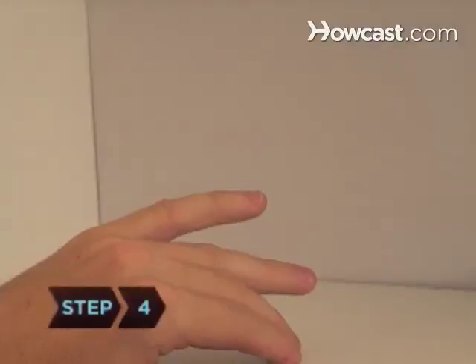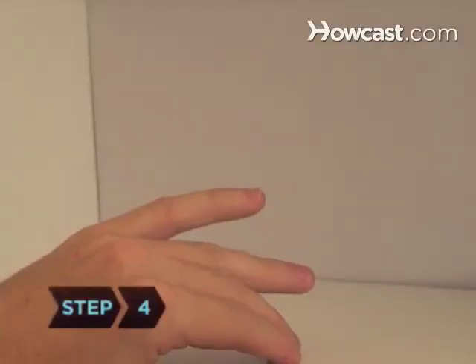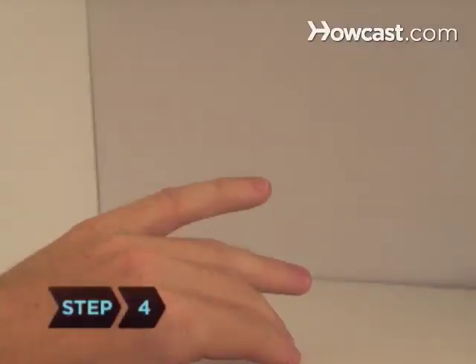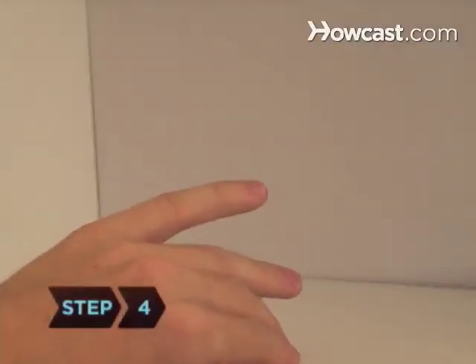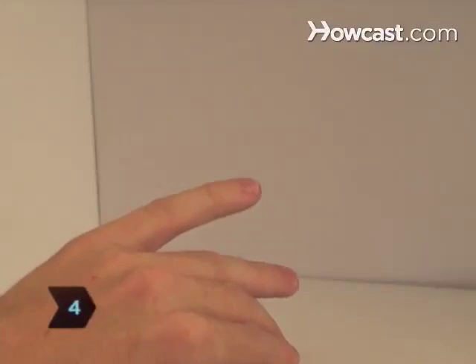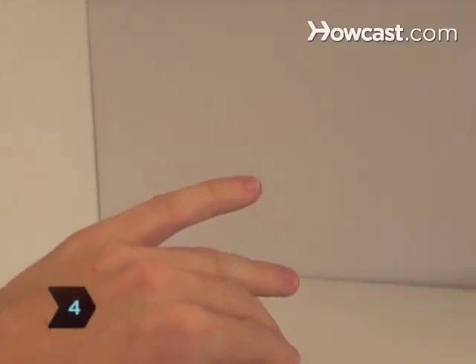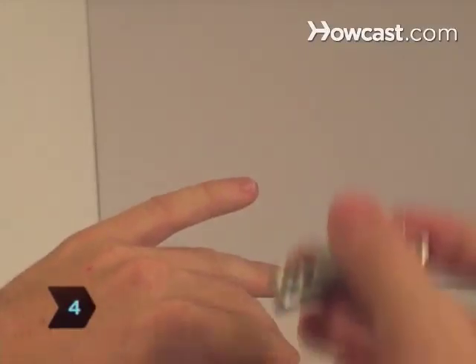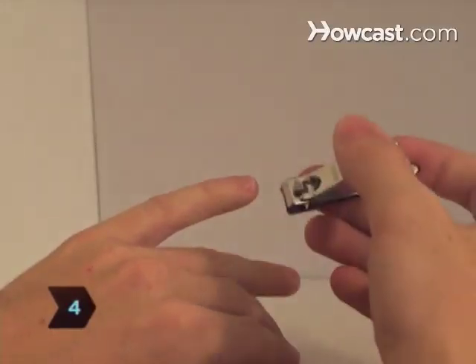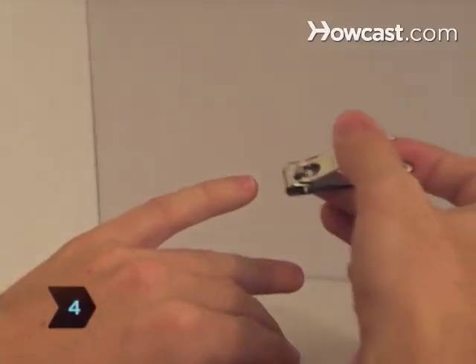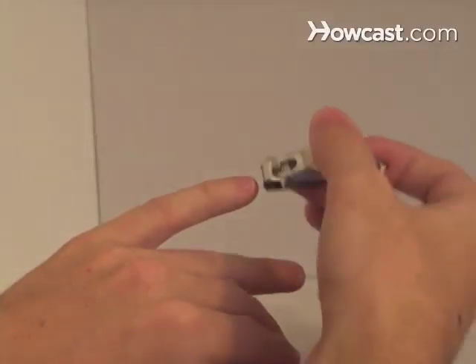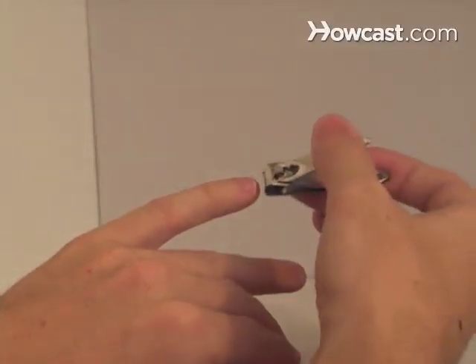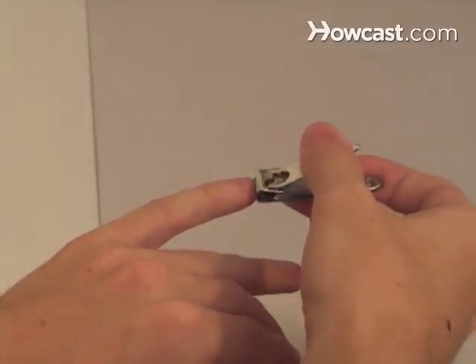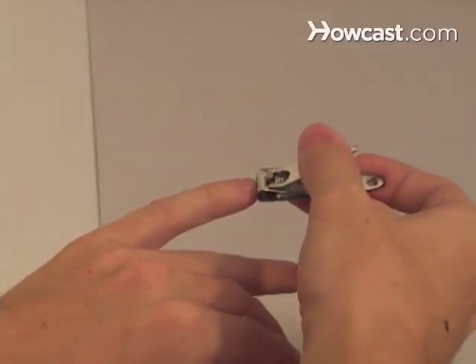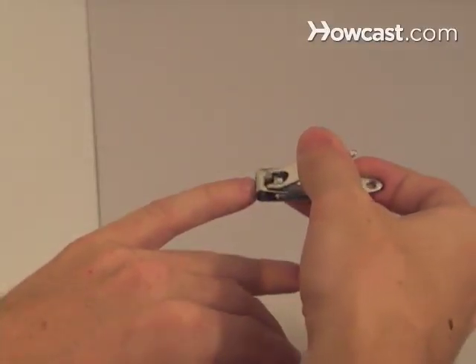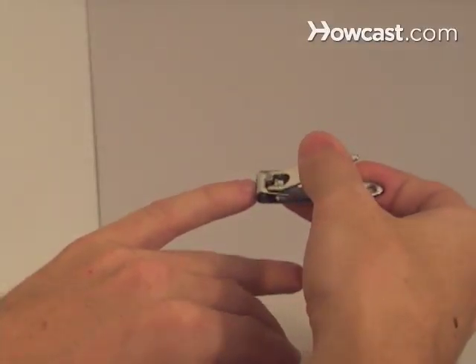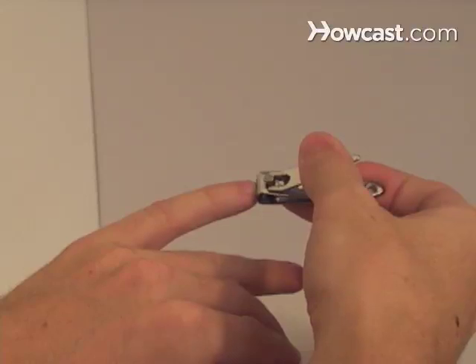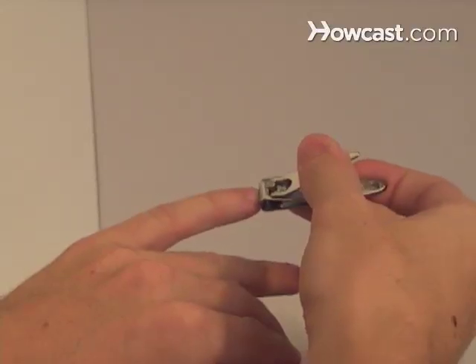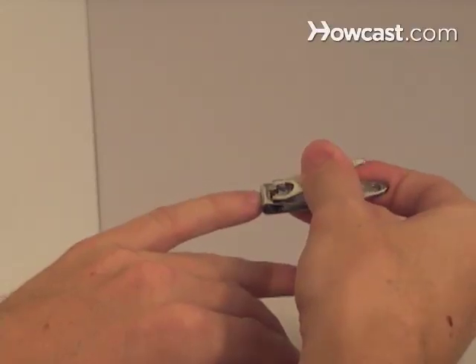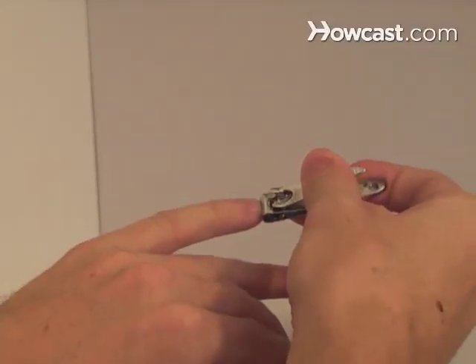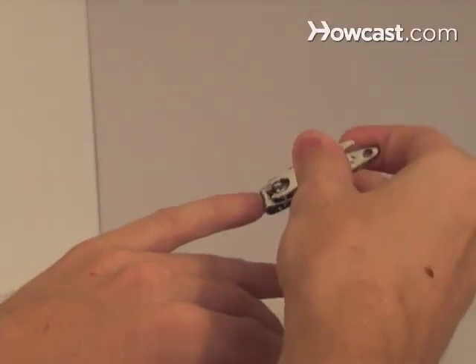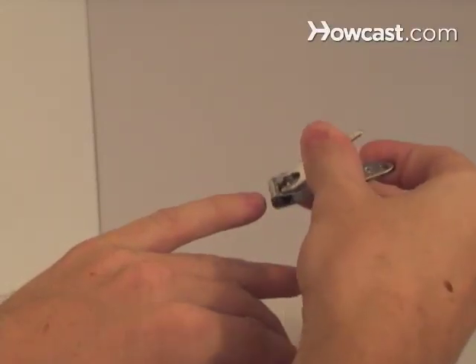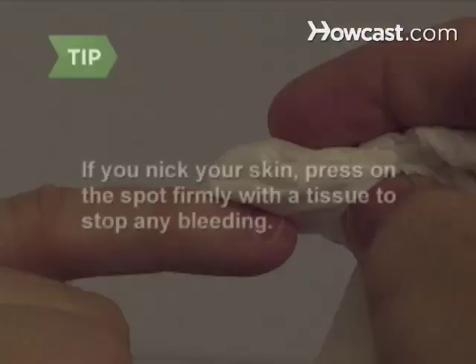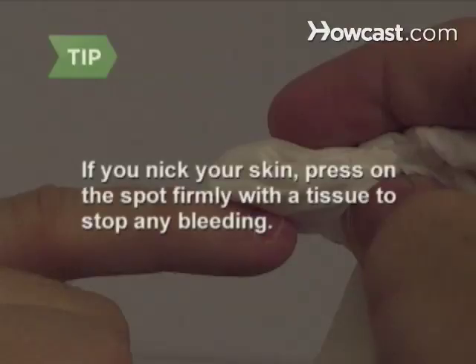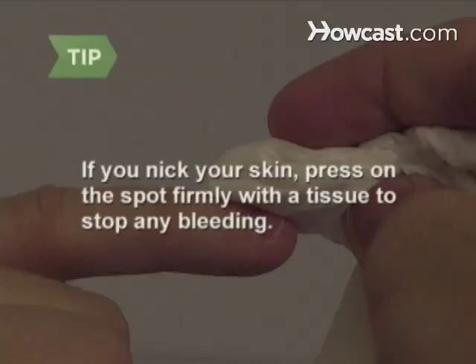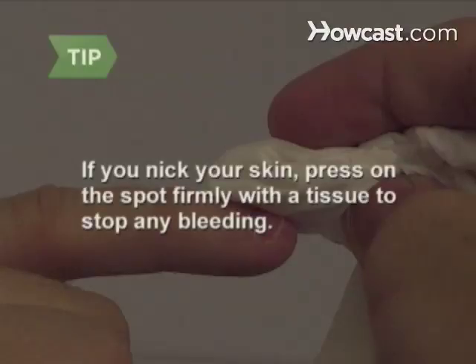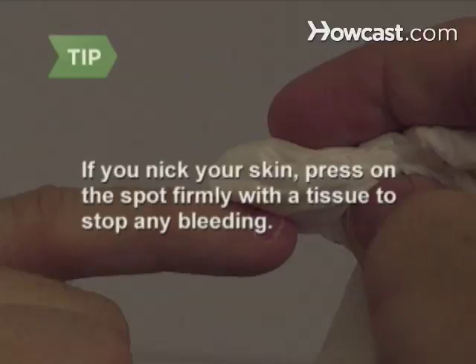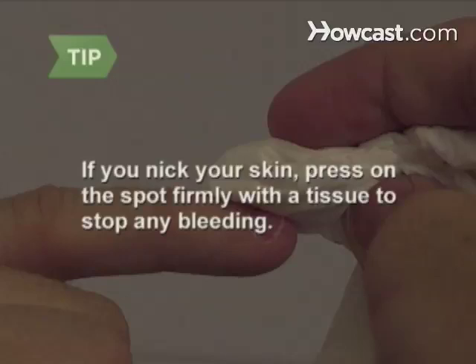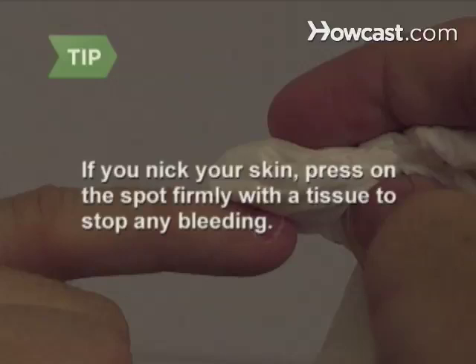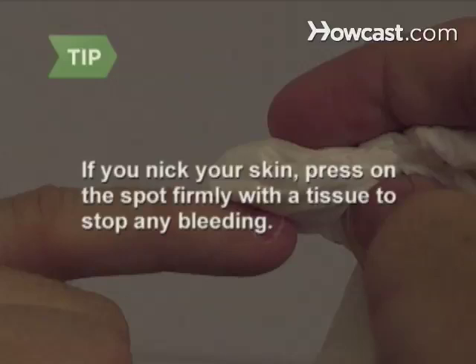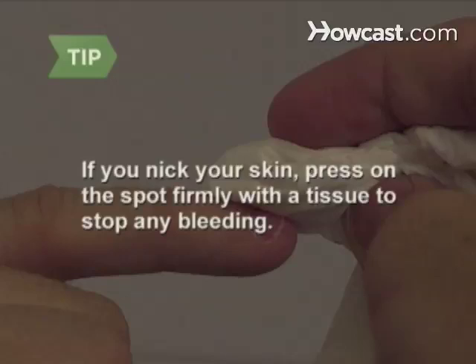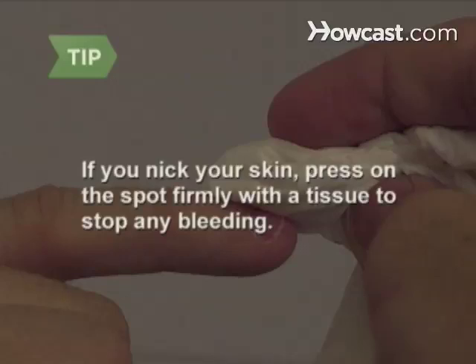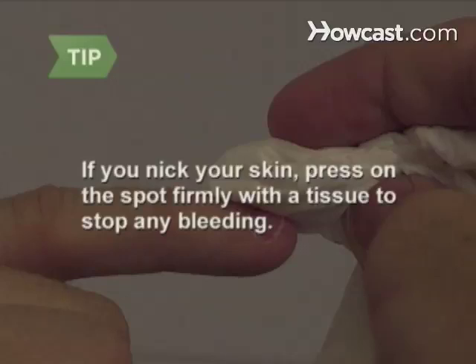Step 4. Position the clipper at one side of the fingernail you're going to cut first so that the curve of the clipper is in line with the curve of the nail. Squeeze the clipper until it cuts through the nail. If you nick your skin, press on the spot firmly with a tissue or paper towel to stop any bleeding.